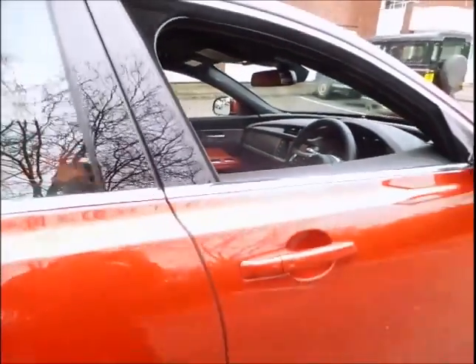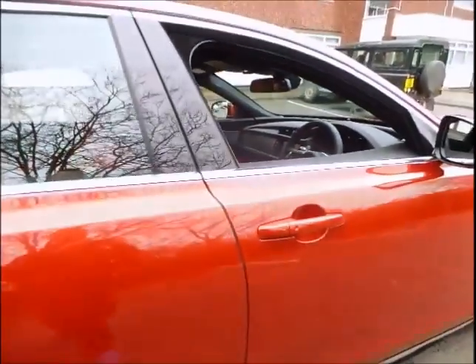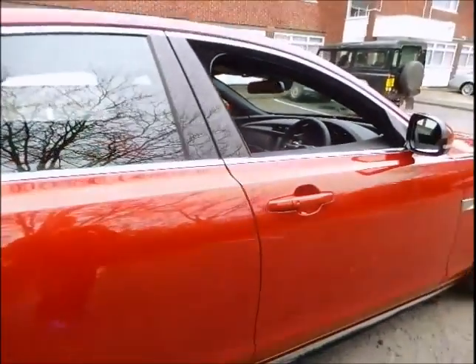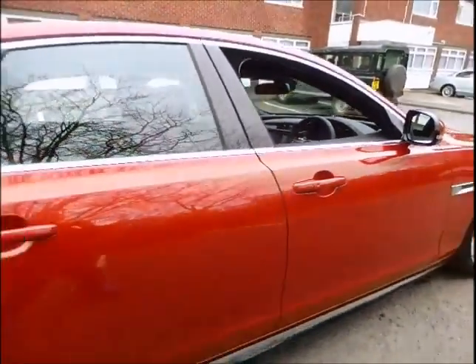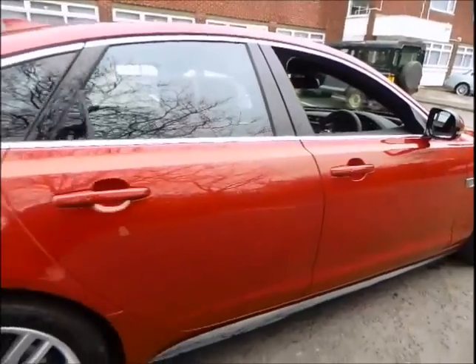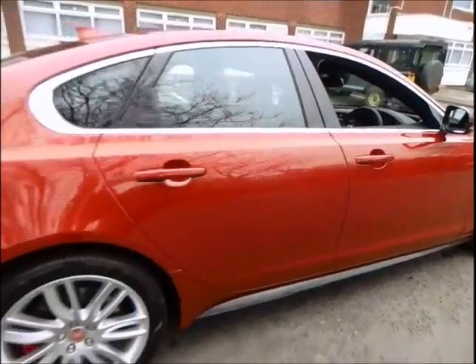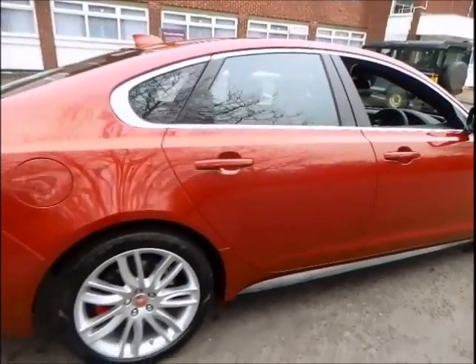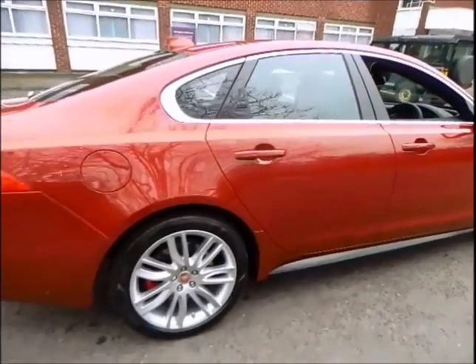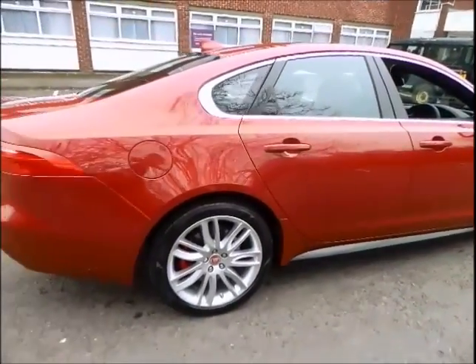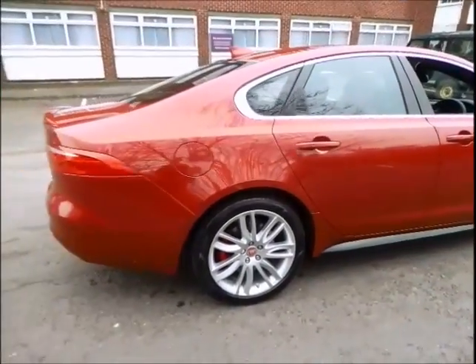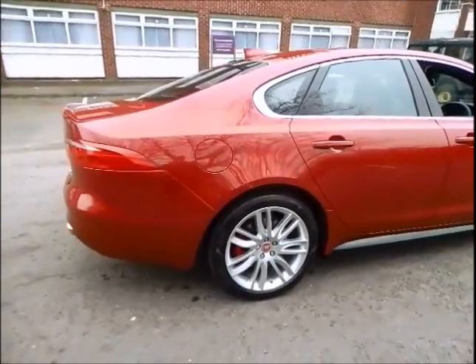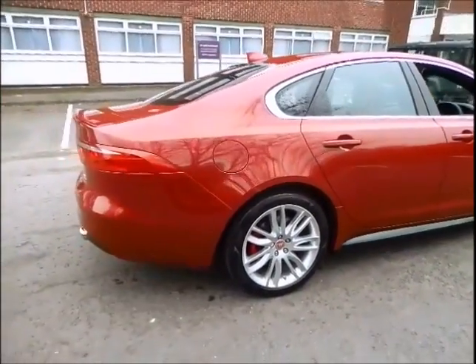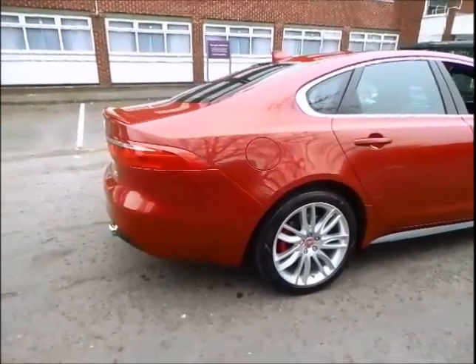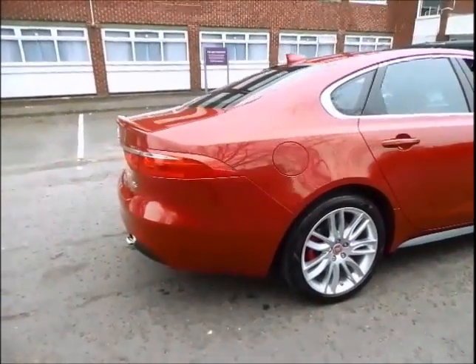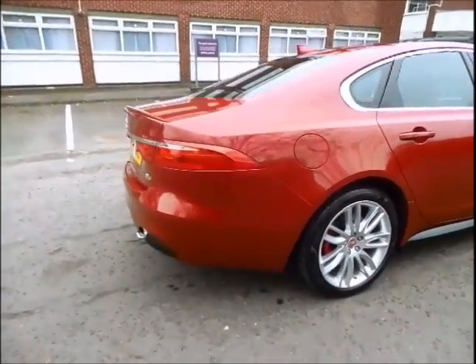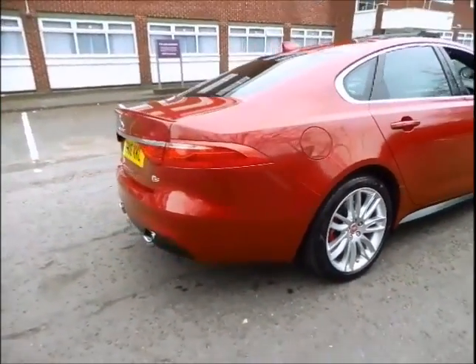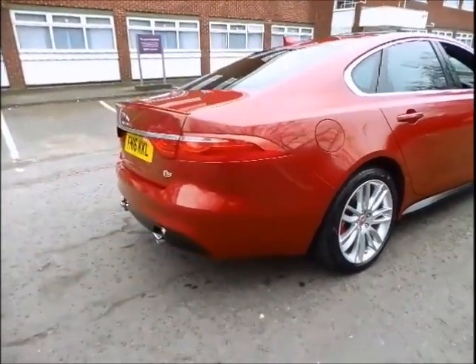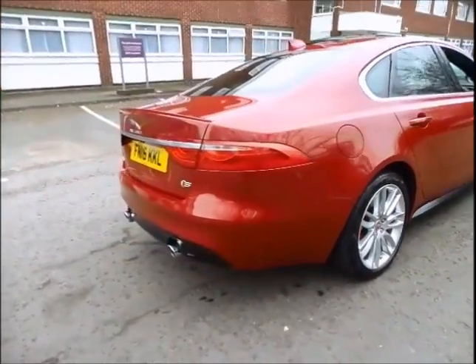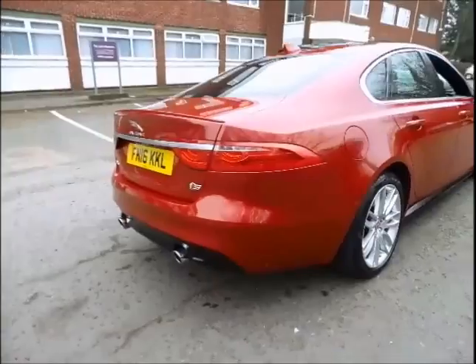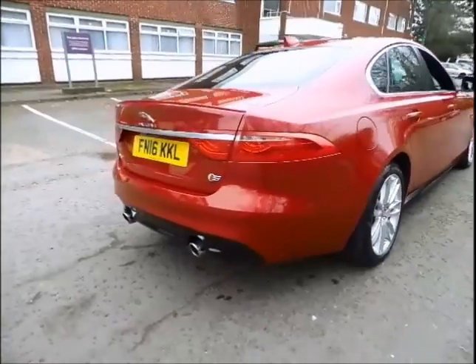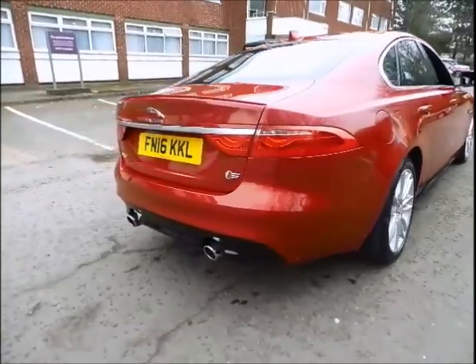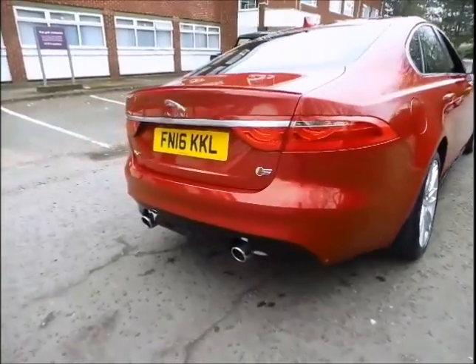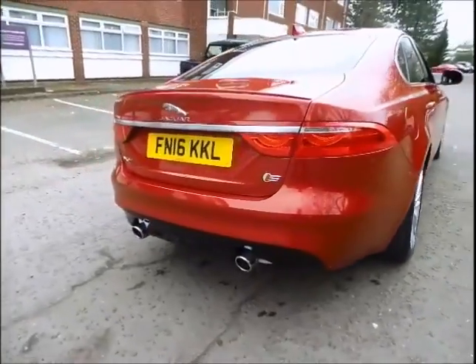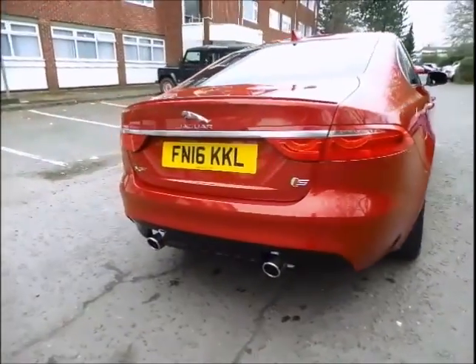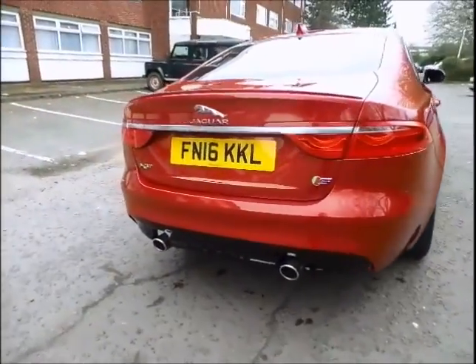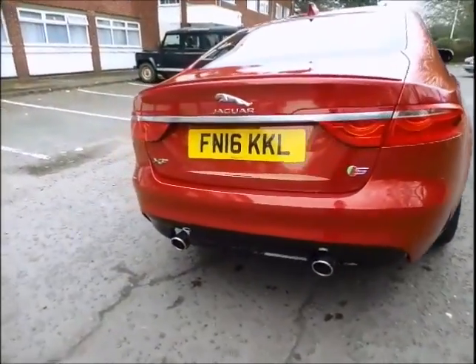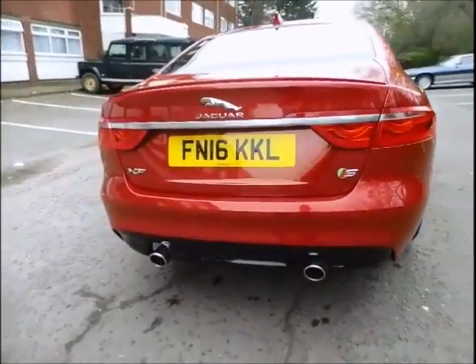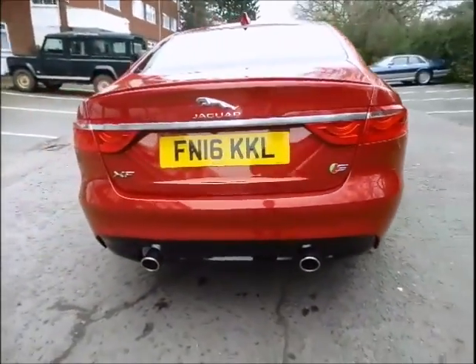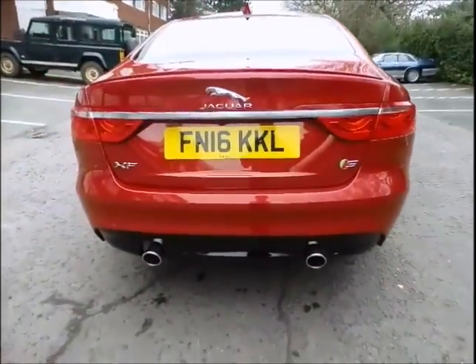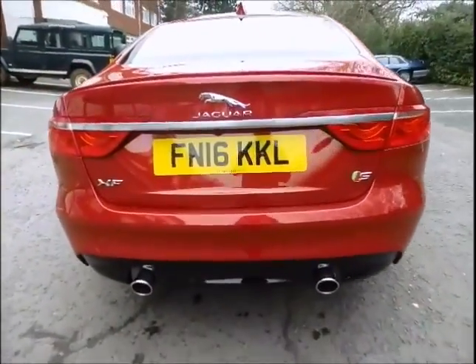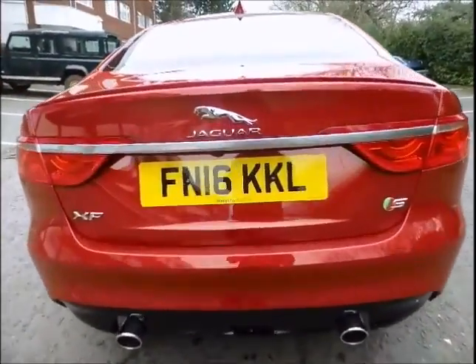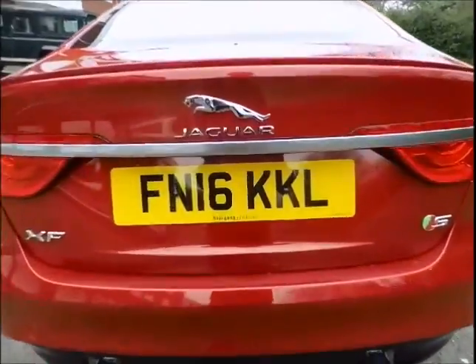Possessing an unrivalled combination of style and substance, it delivers an utterly seductive blend of design. This beautiful example is finished in Italian racing red with a matching interior and boasts some great options.